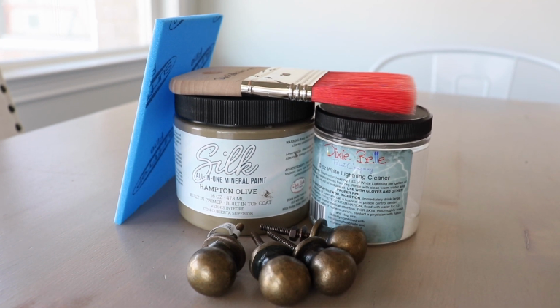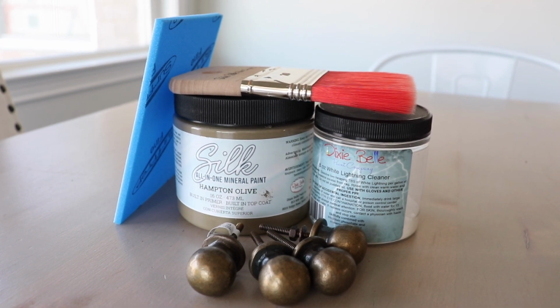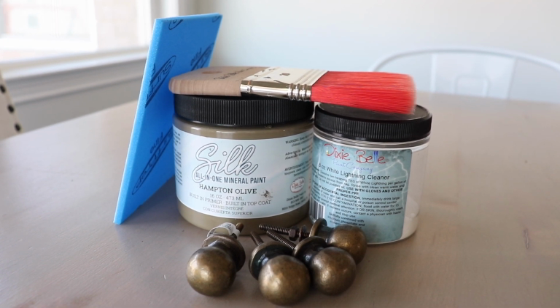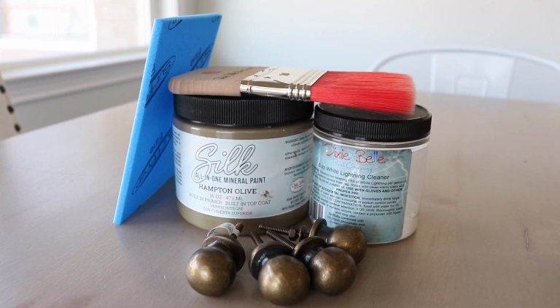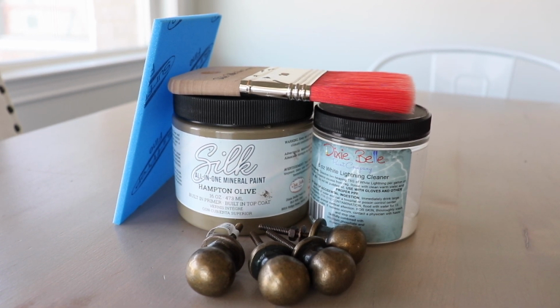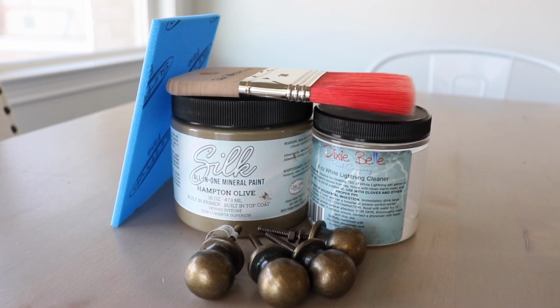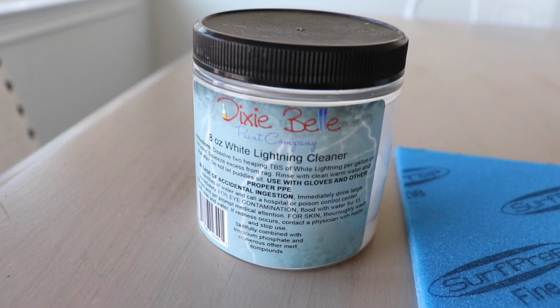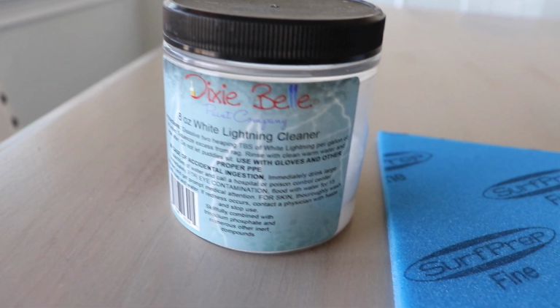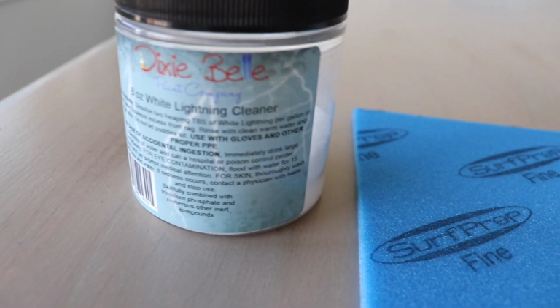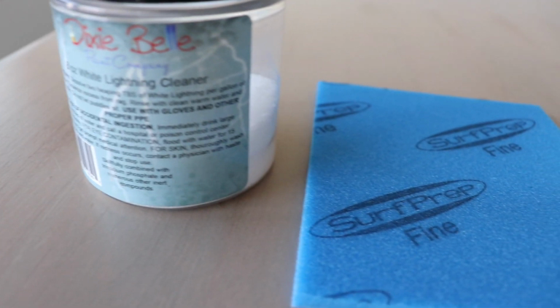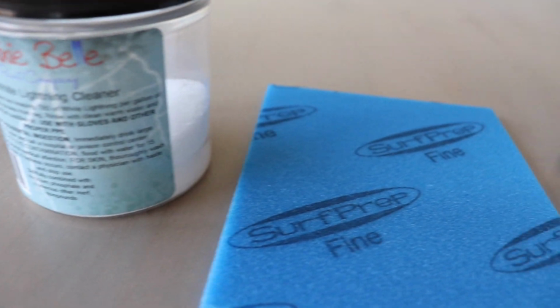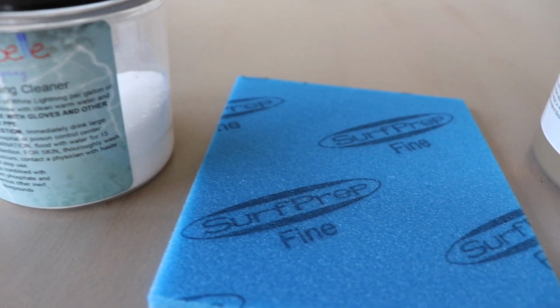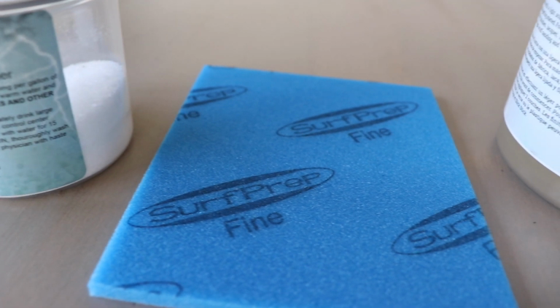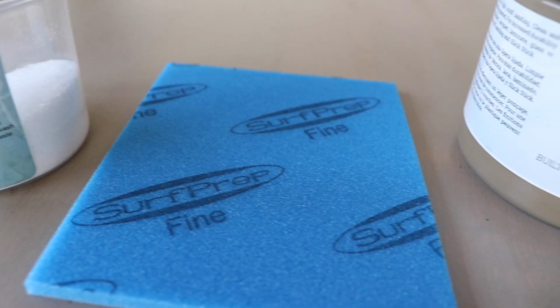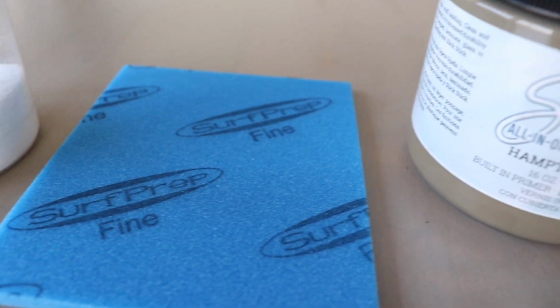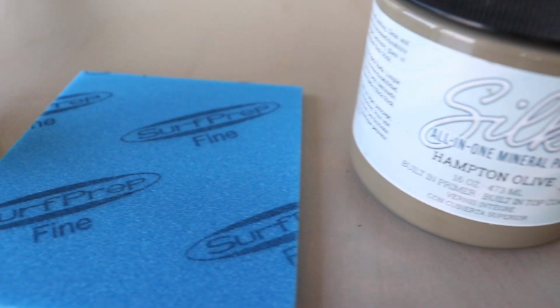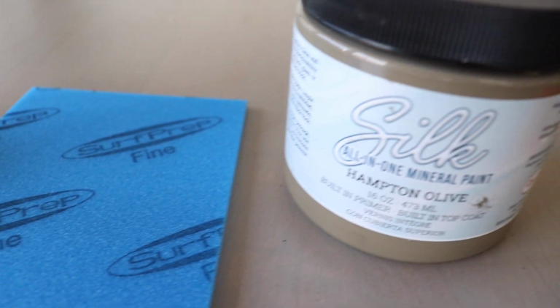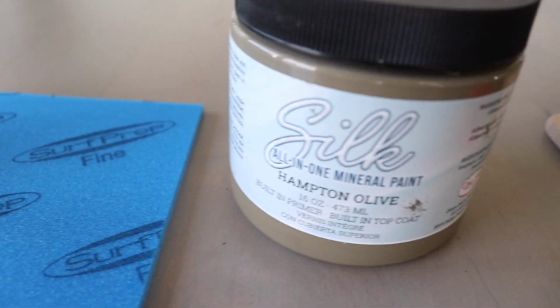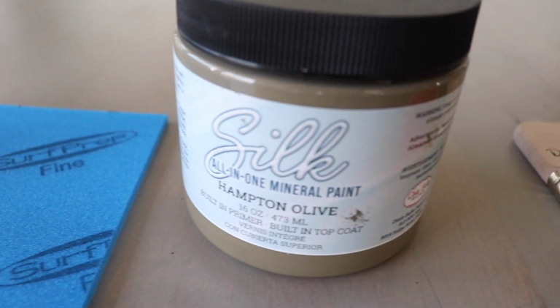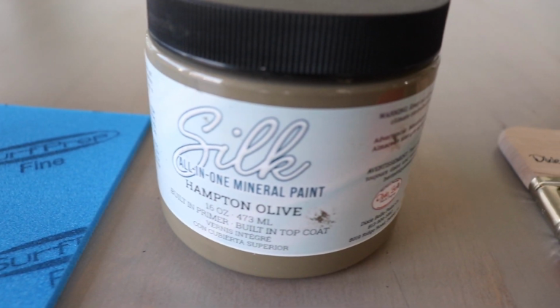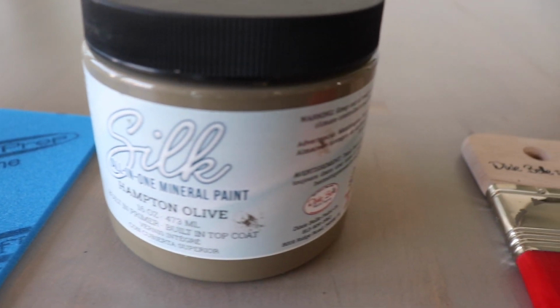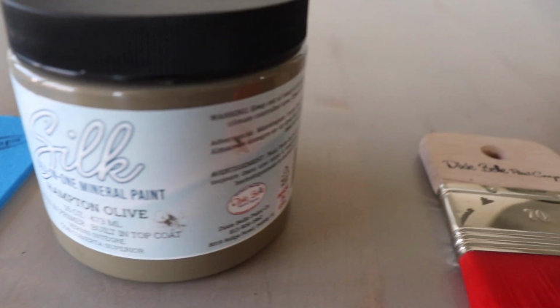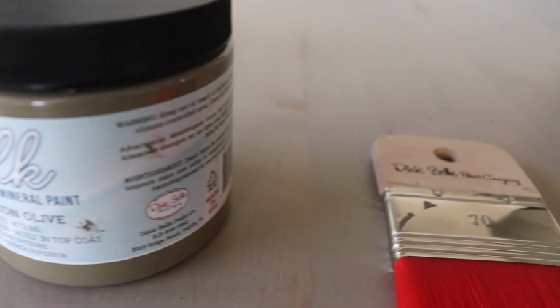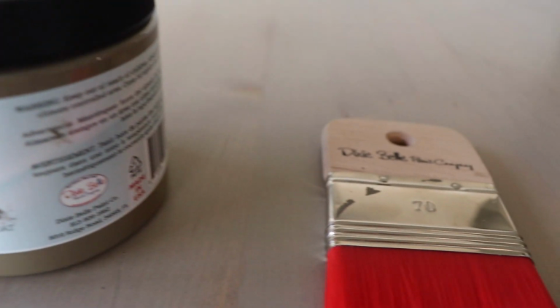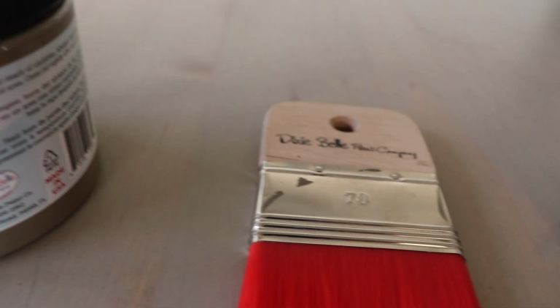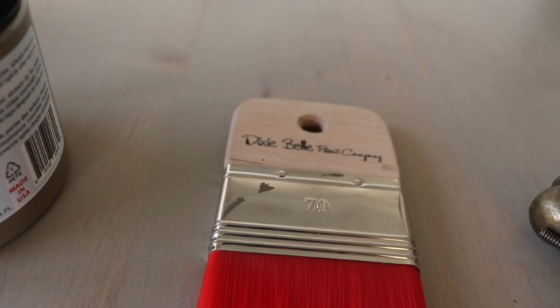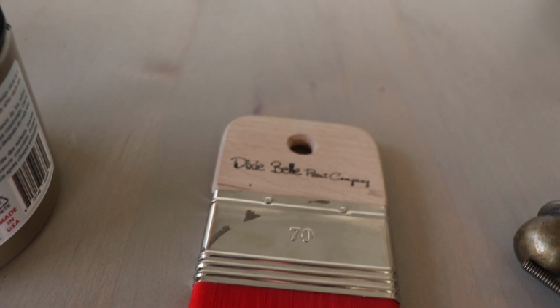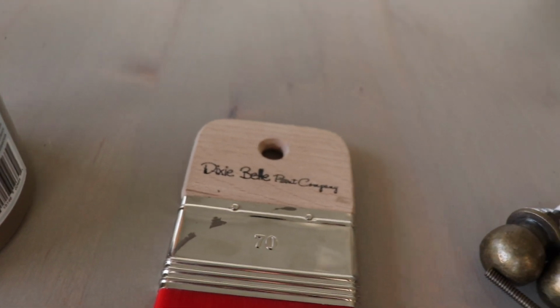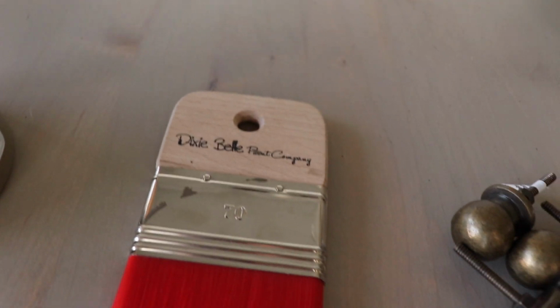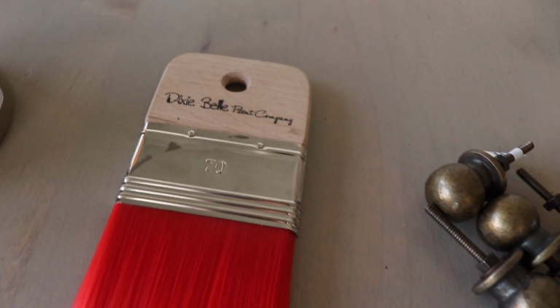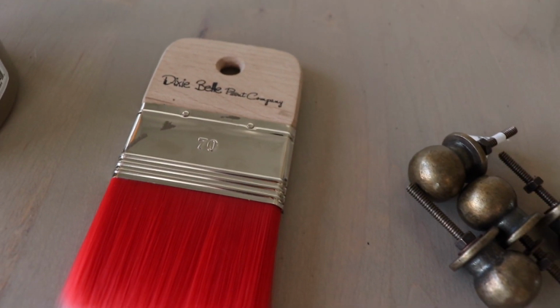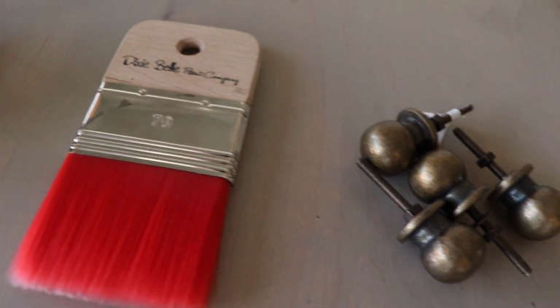The fun part about today's makeover is I'm going to do this with just these items here. I have a cleaner, sandpaper, my all-in-one paint — so I'm not going to need a top coat — a brush, and then new hardware.